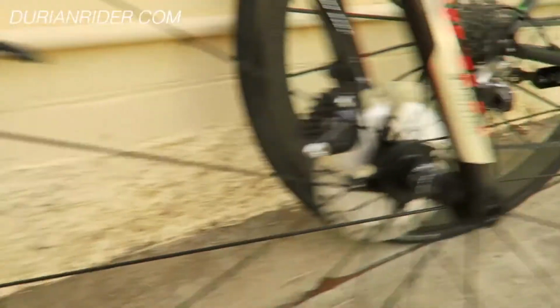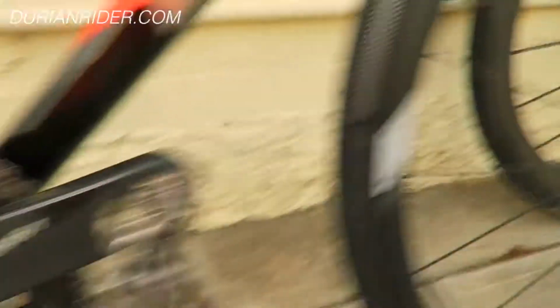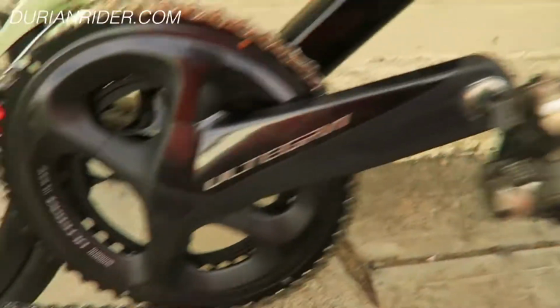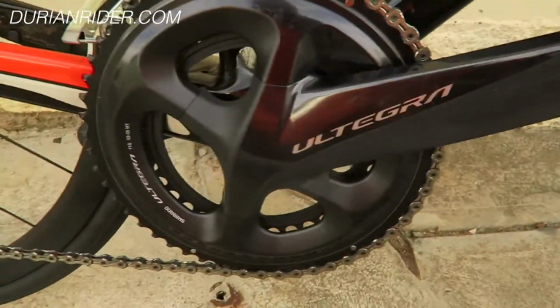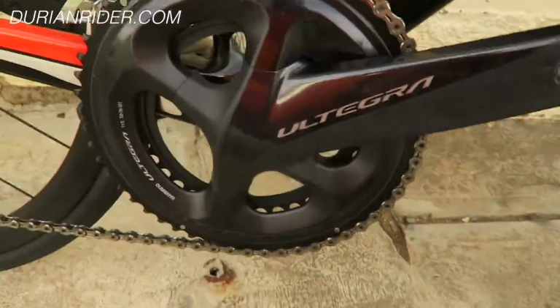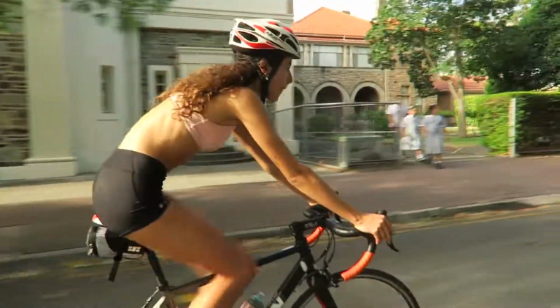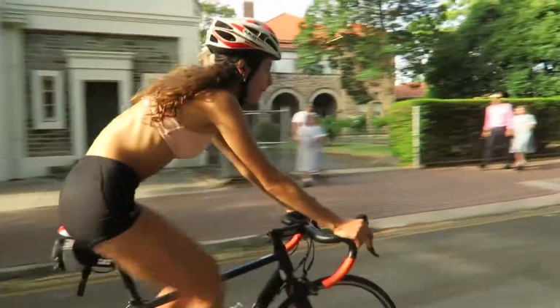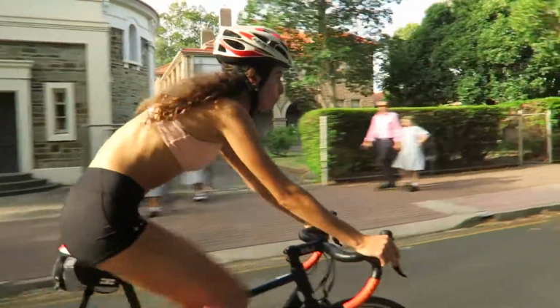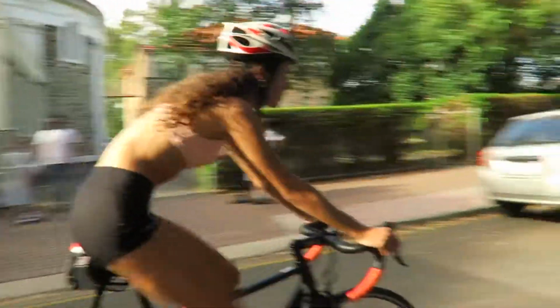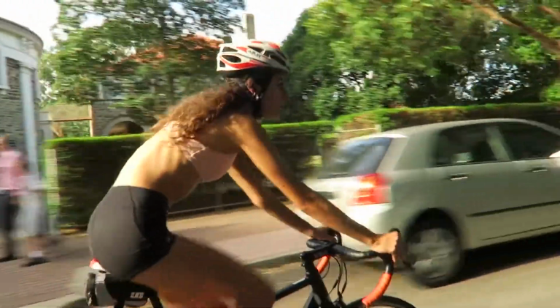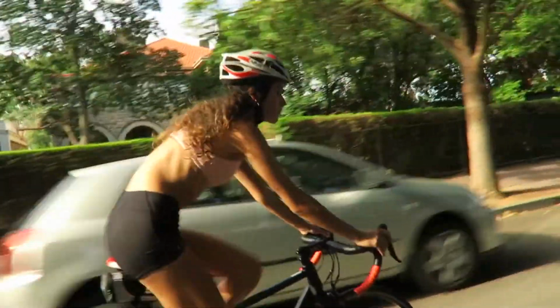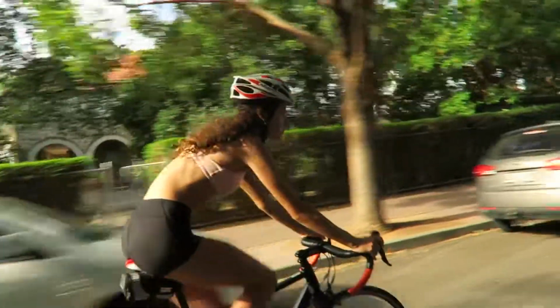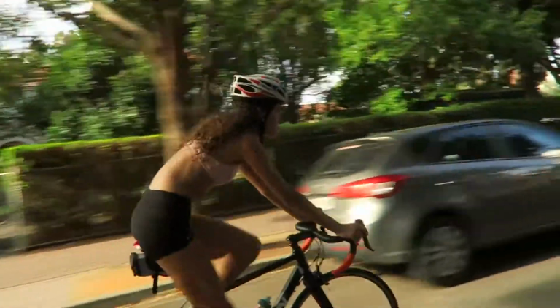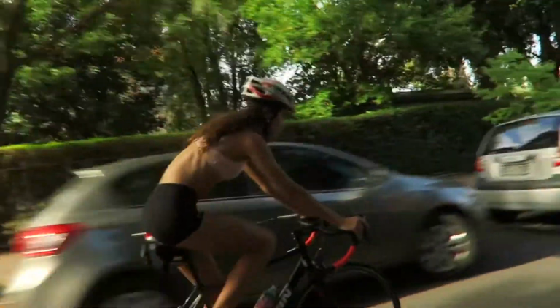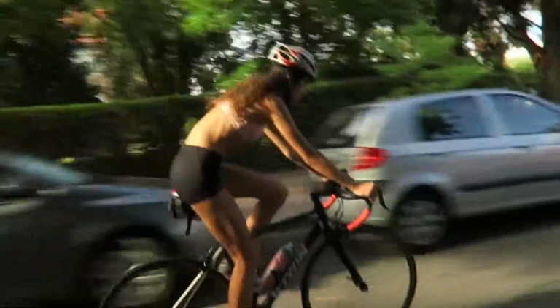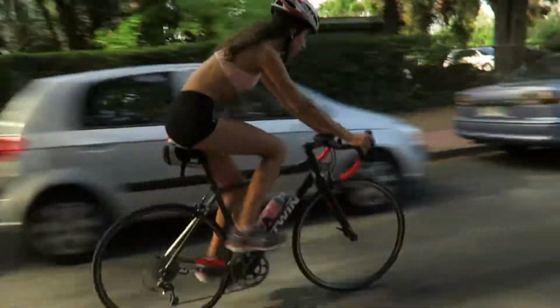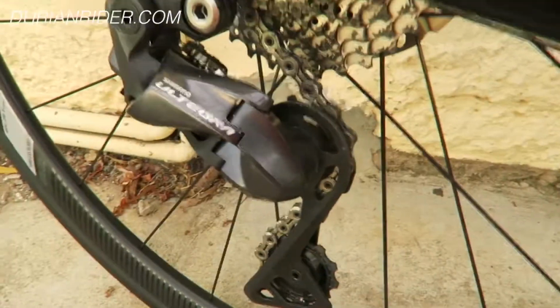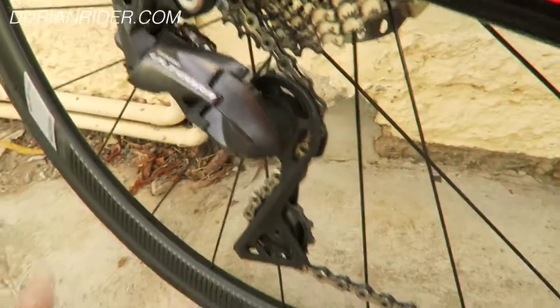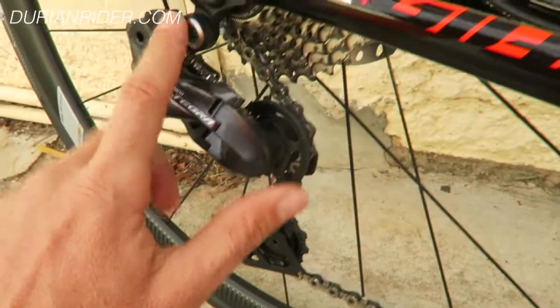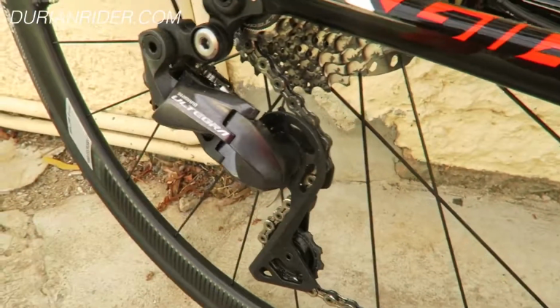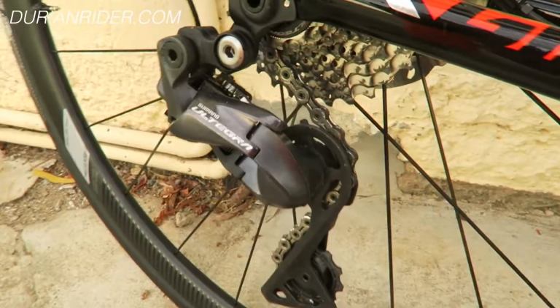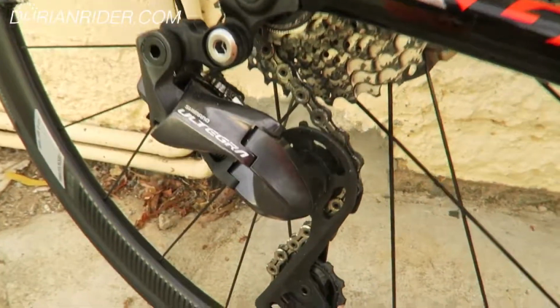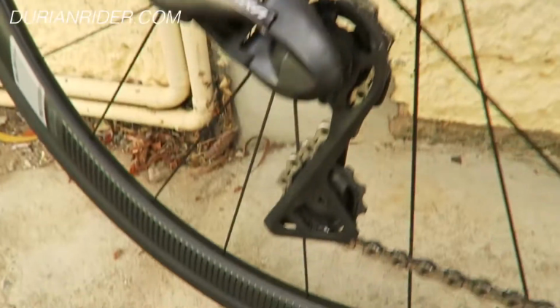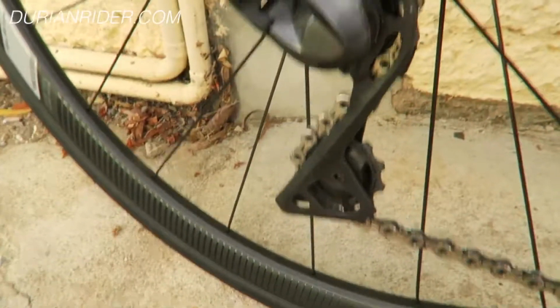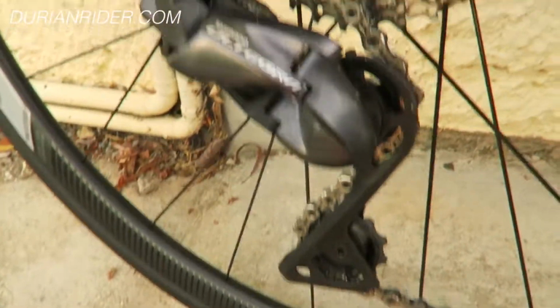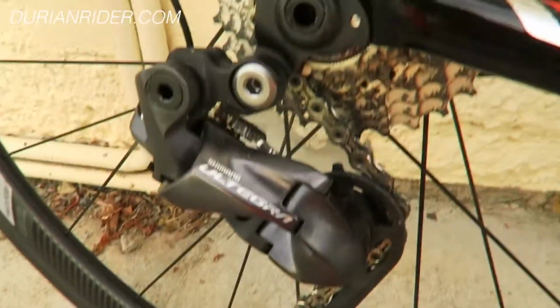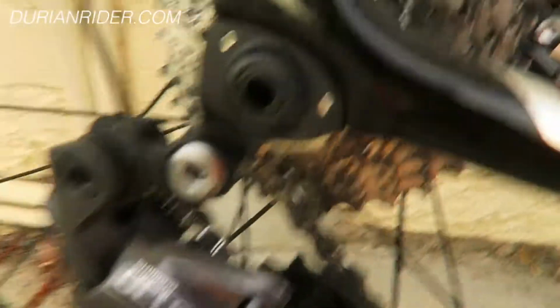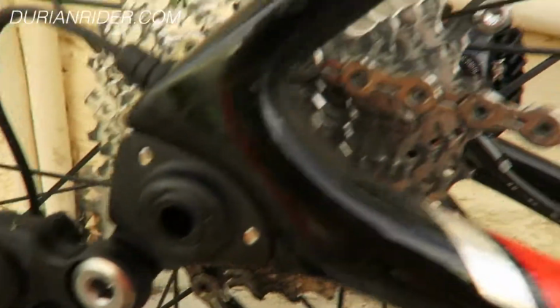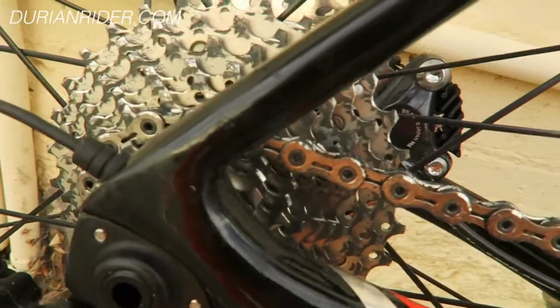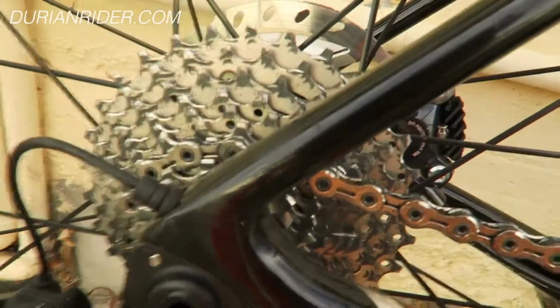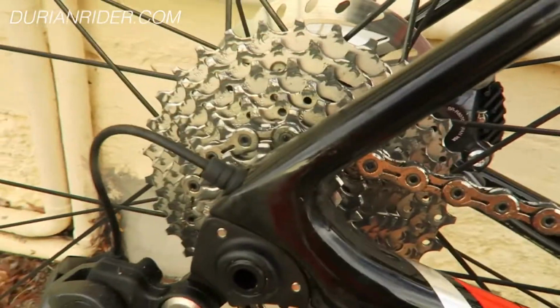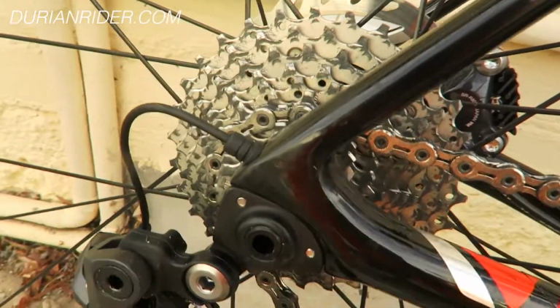So the new Ultegra stuff — the cranks are about the same weight as the other ones. The front derailleur works good, rear derailleur works good. It's got almost like a little road link on there, quite interesting. I wonder how big a cassette you can put on there. There's an 11-speed cassette on here now.